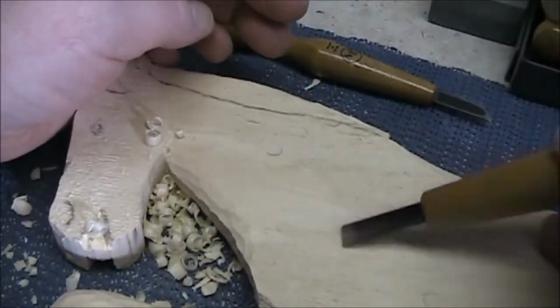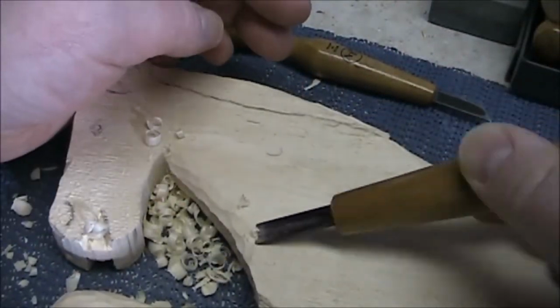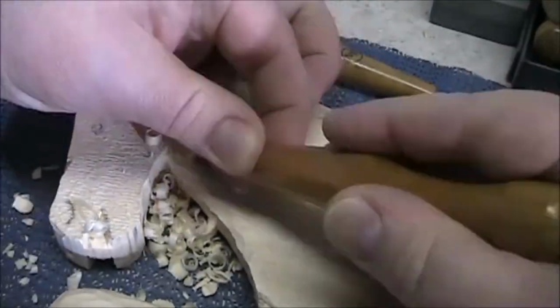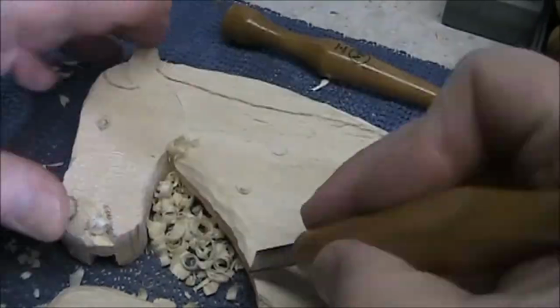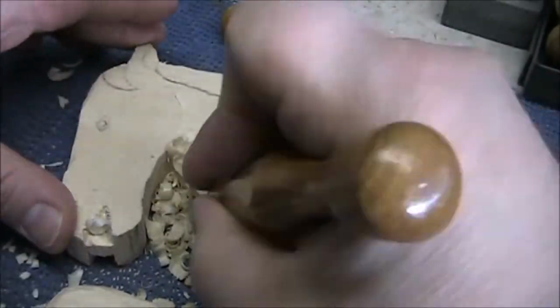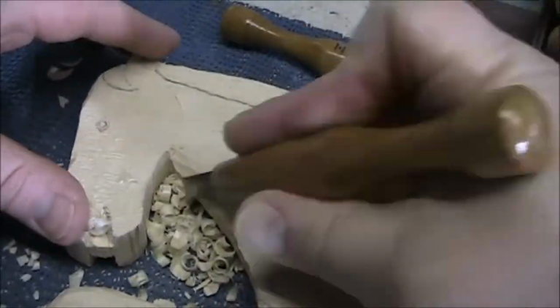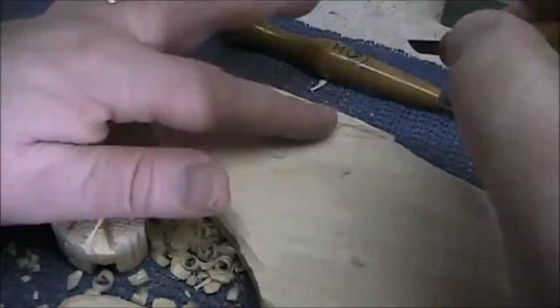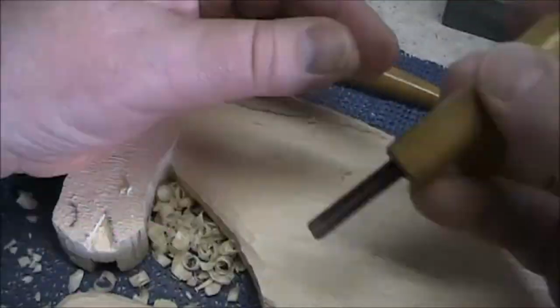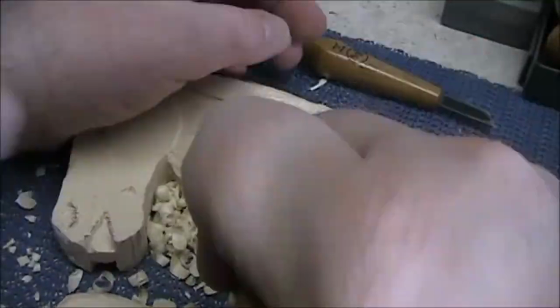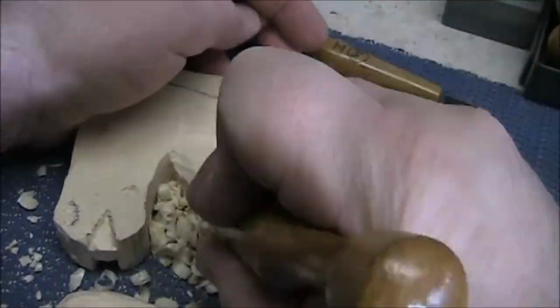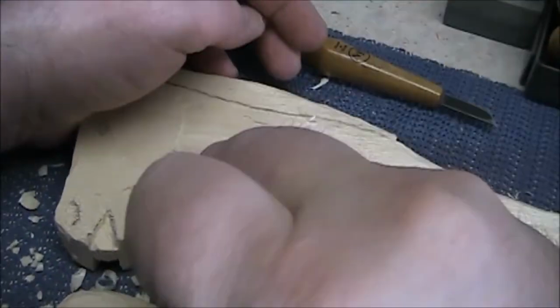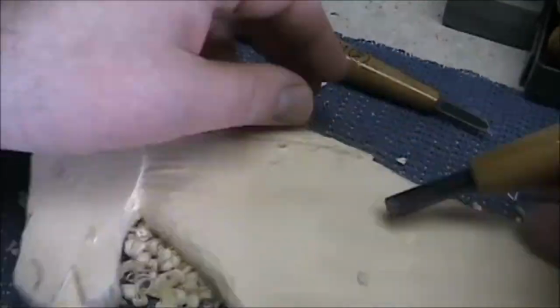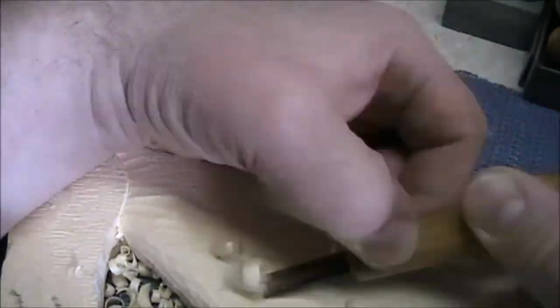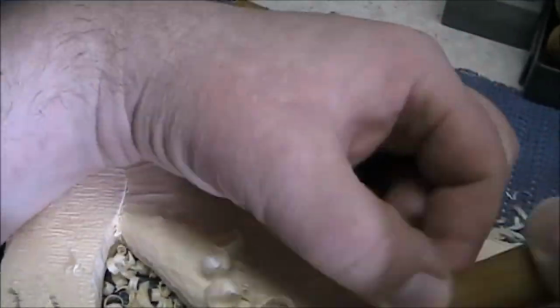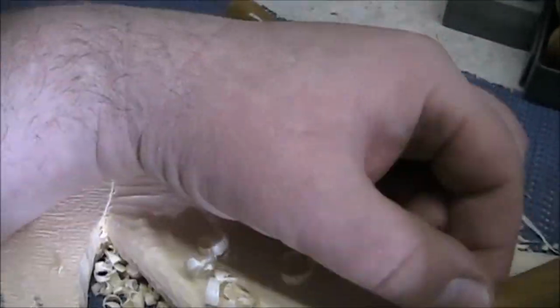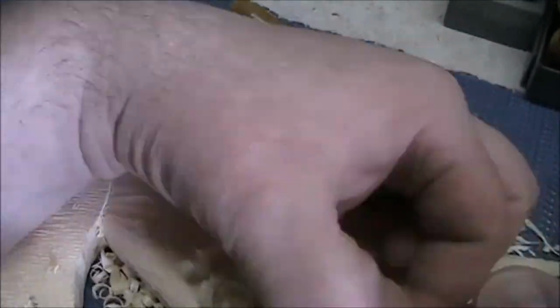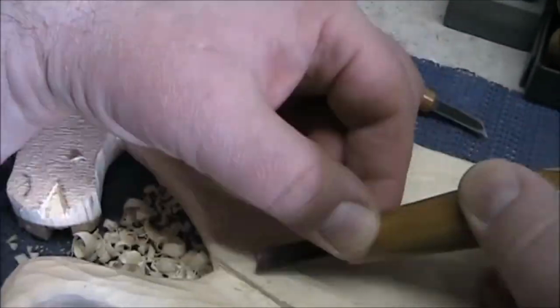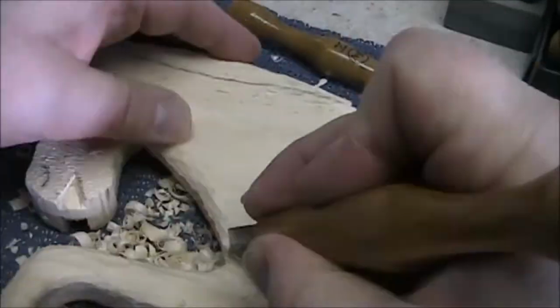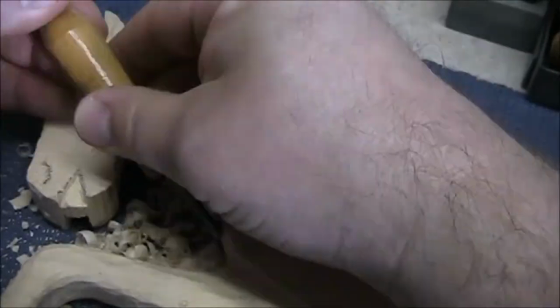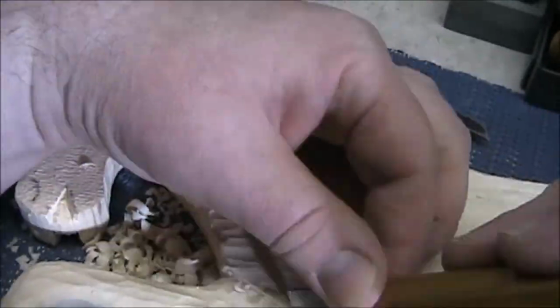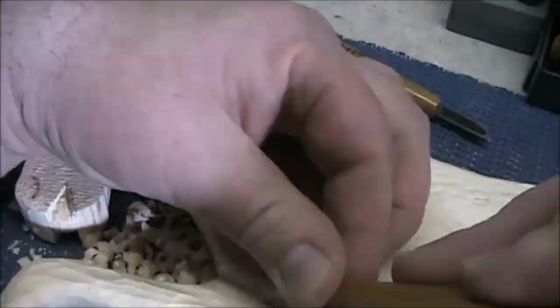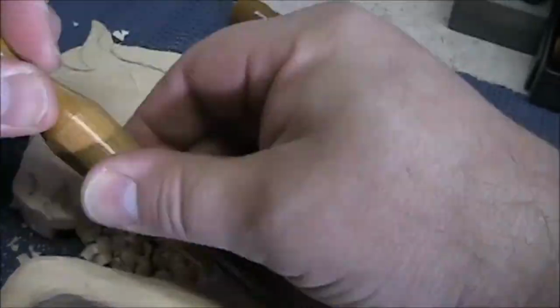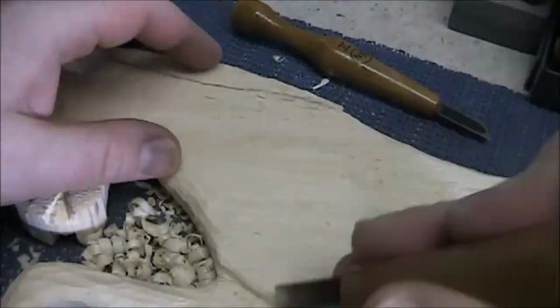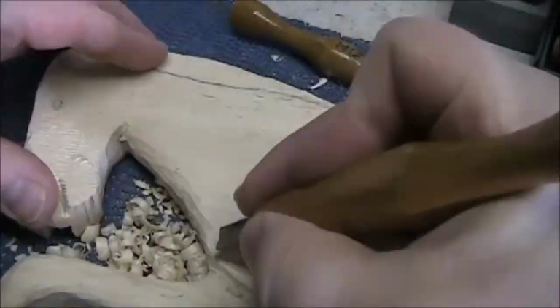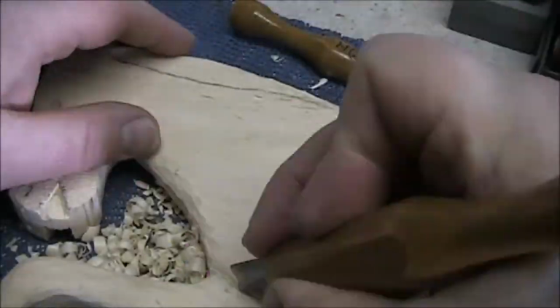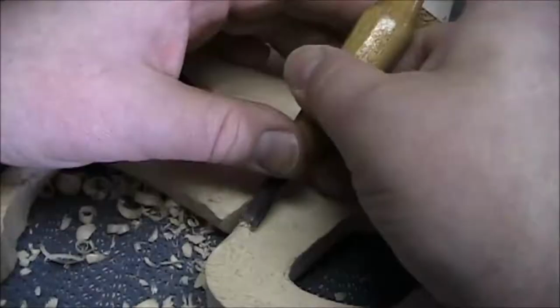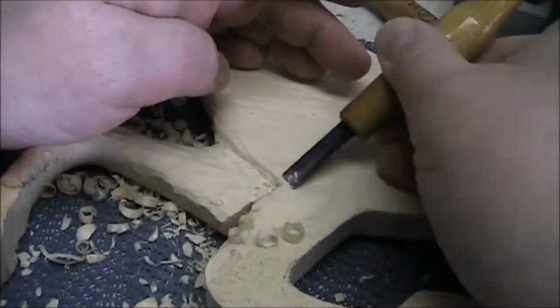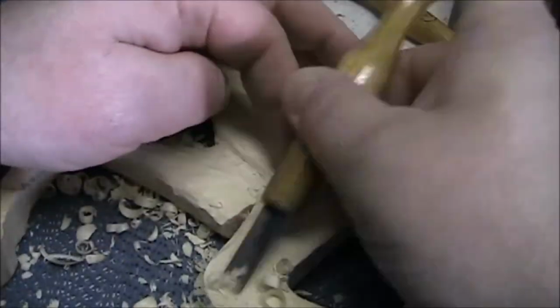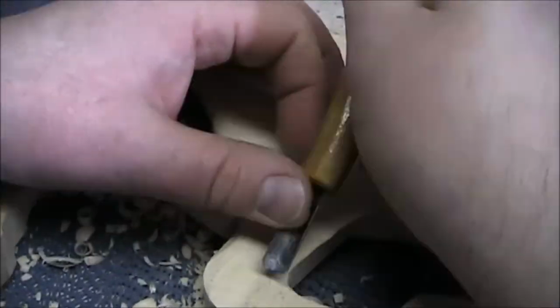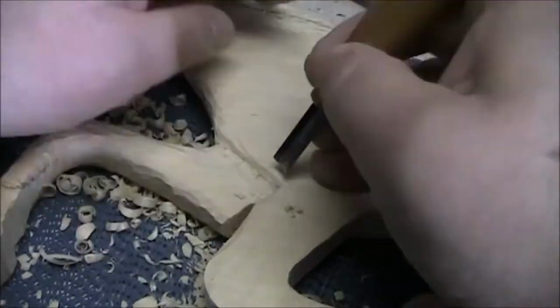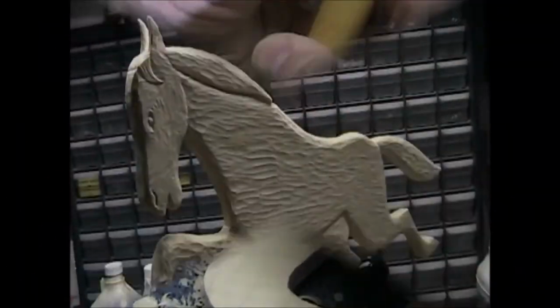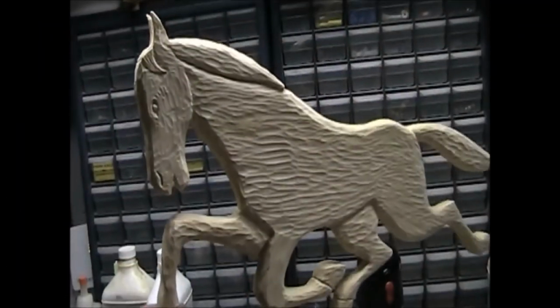Here you can see me texturing the side of the body of the horse. Now the carving is completed.